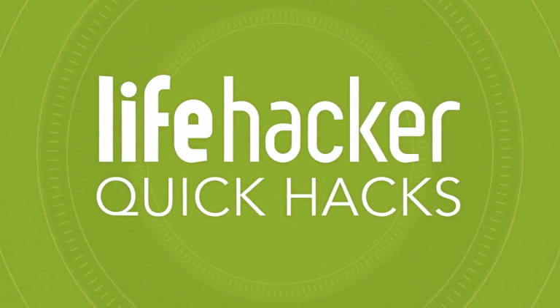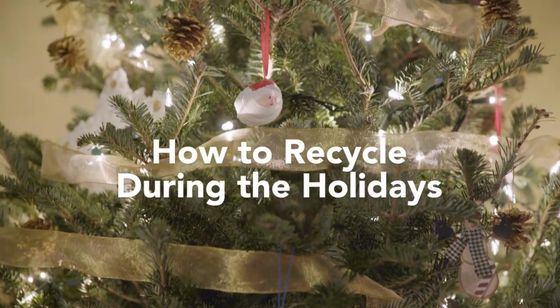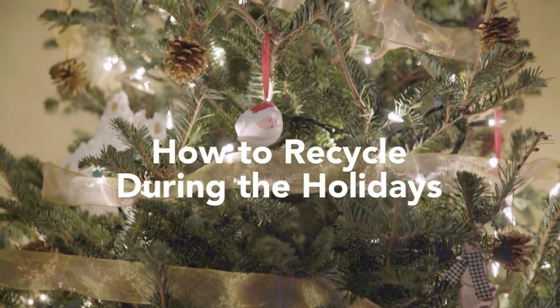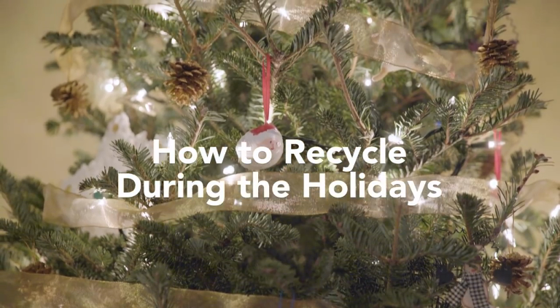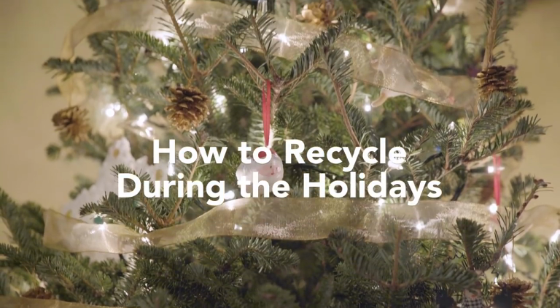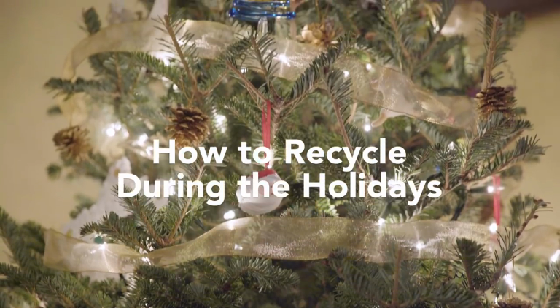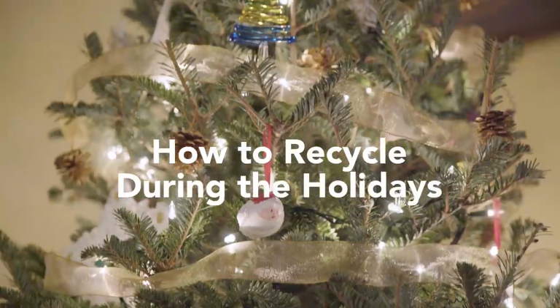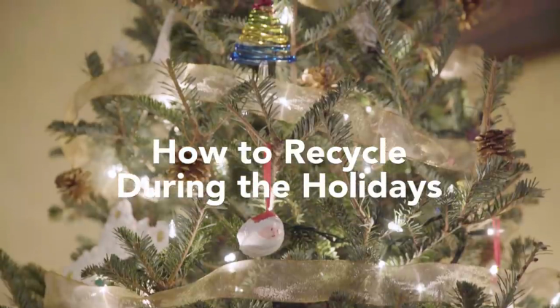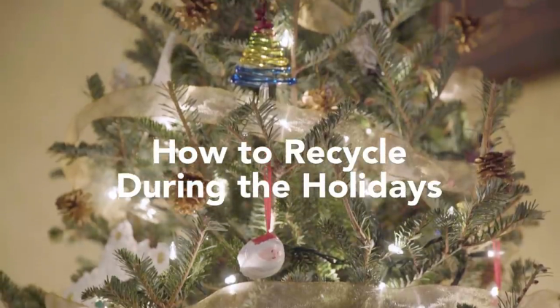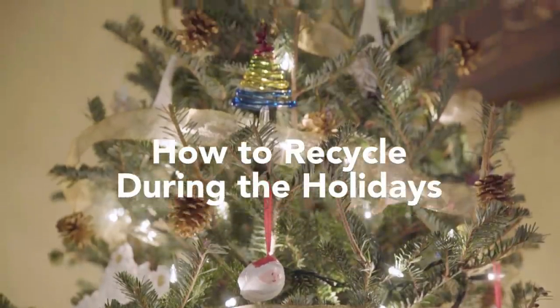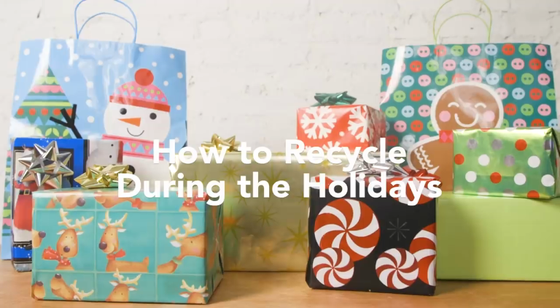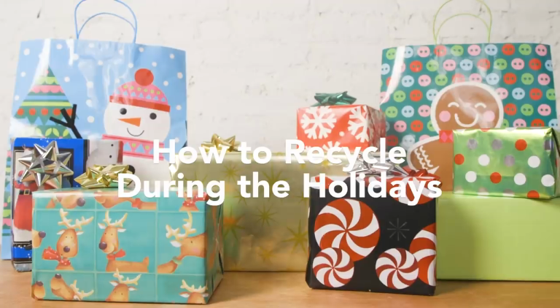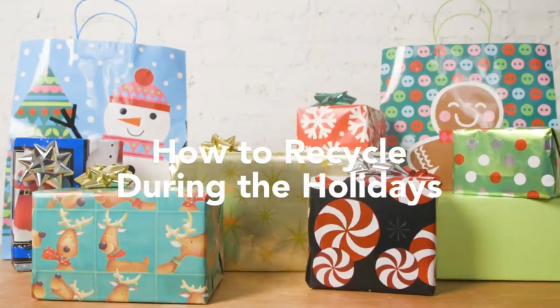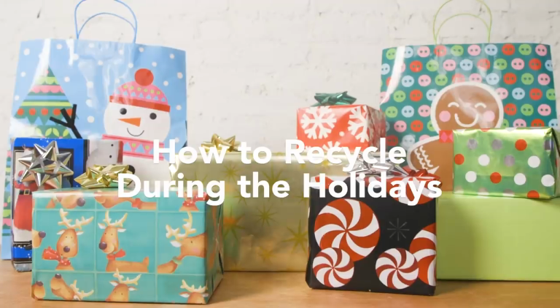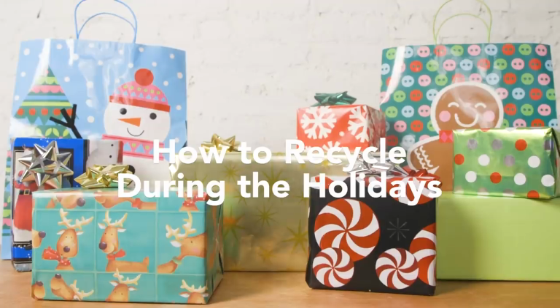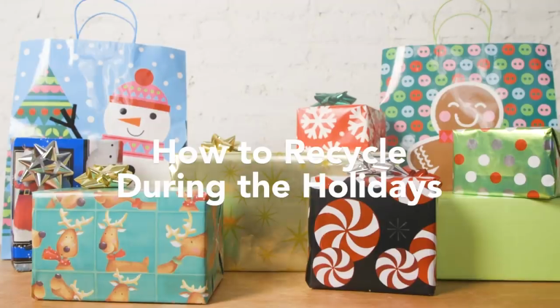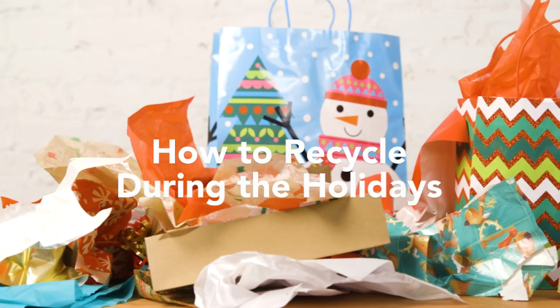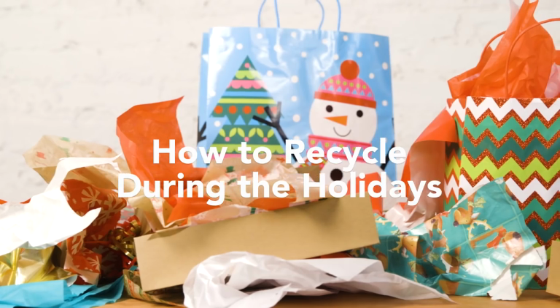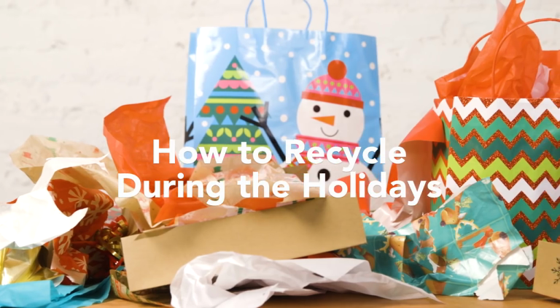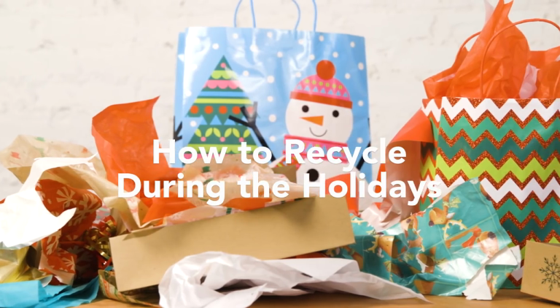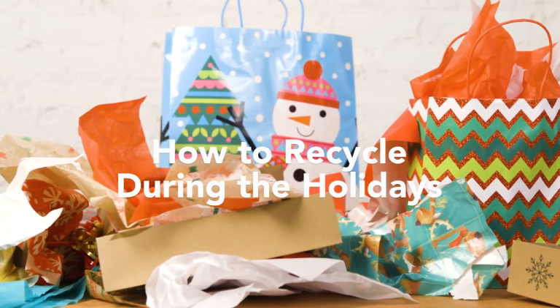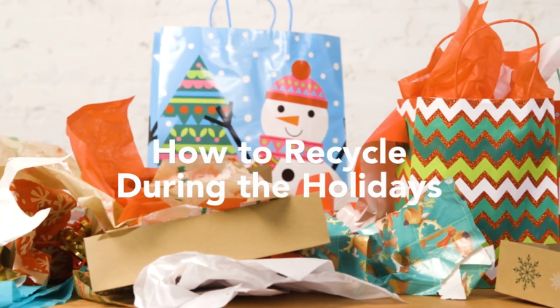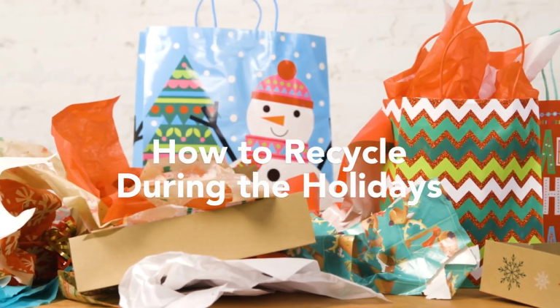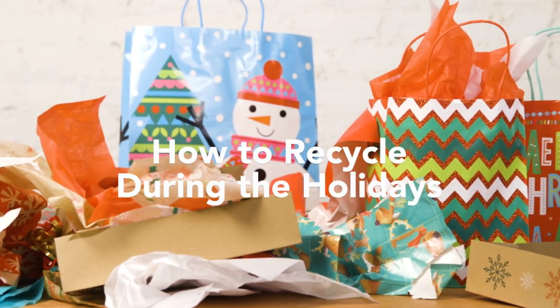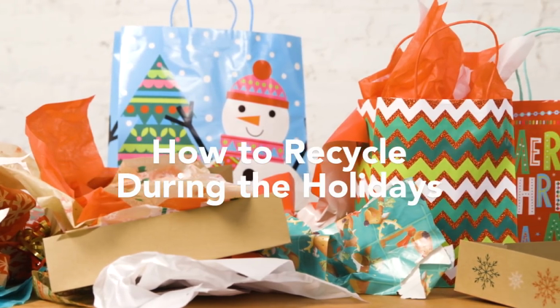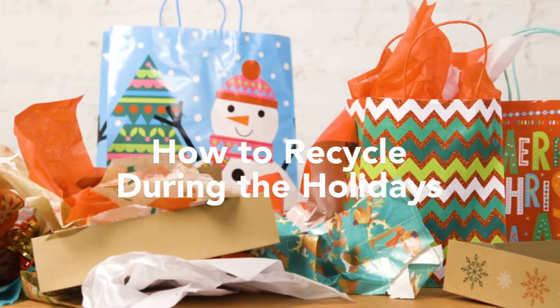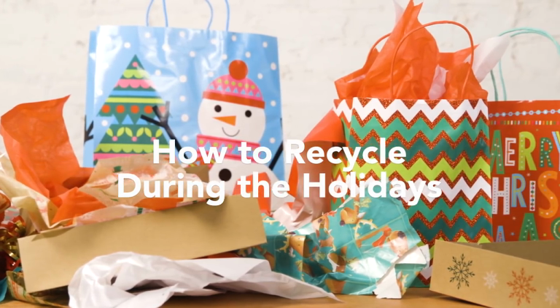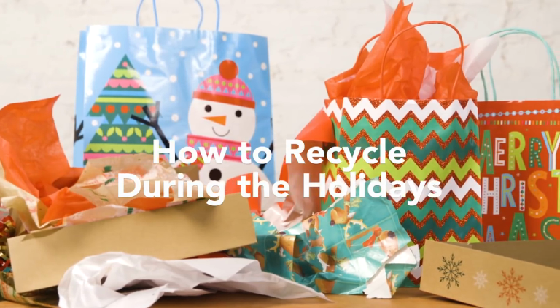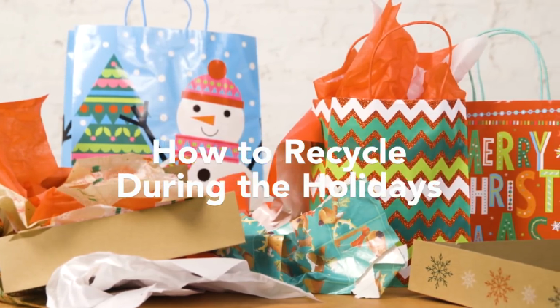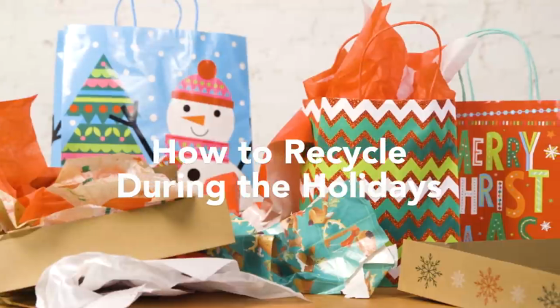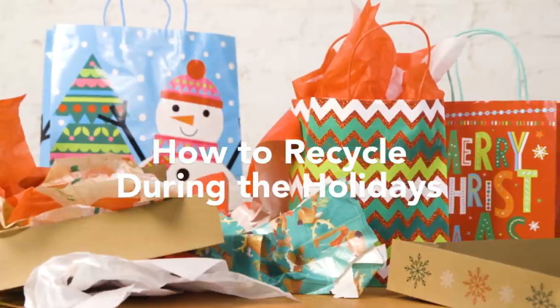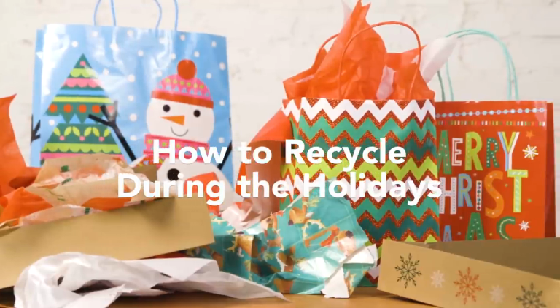The holidays are a time for celebration, but with all the decorations and festivities, it's likely you'll end up with a lot to throw away. With a little bit of planning and care, you can easily make your holiday season a little more green.